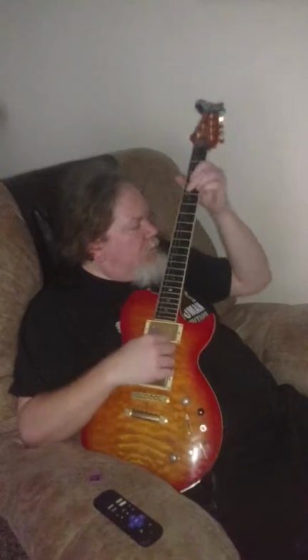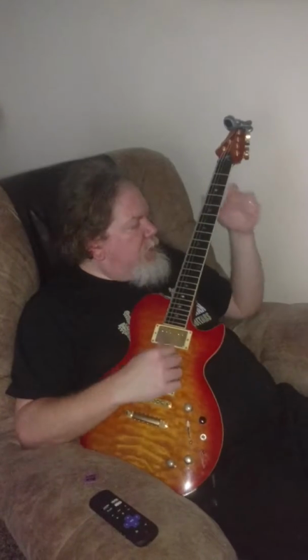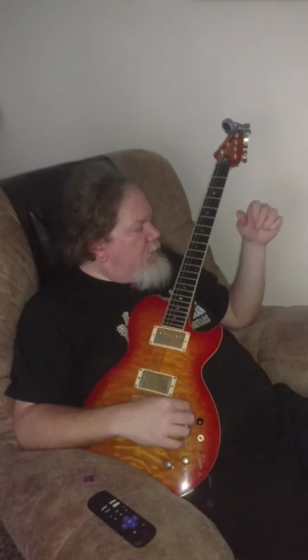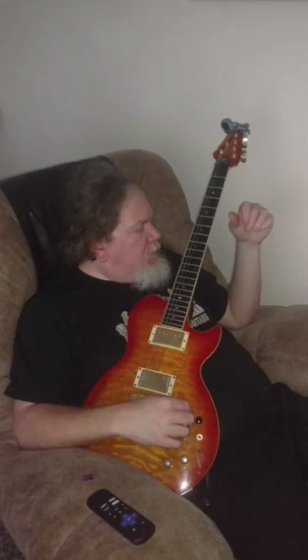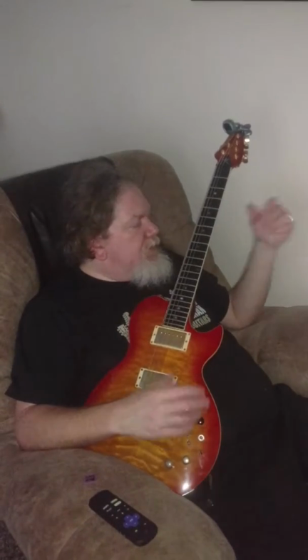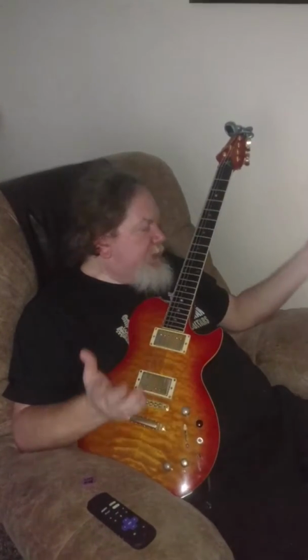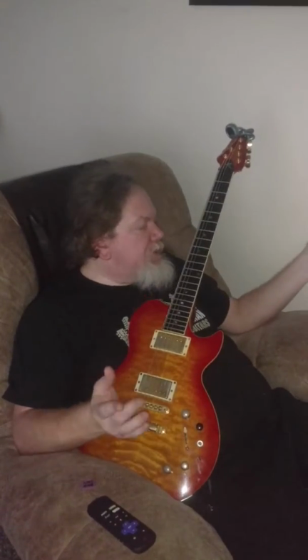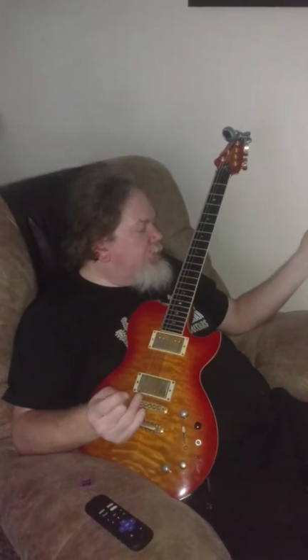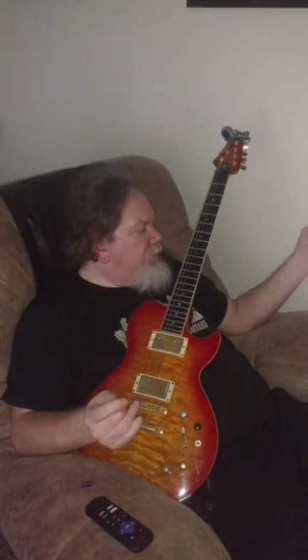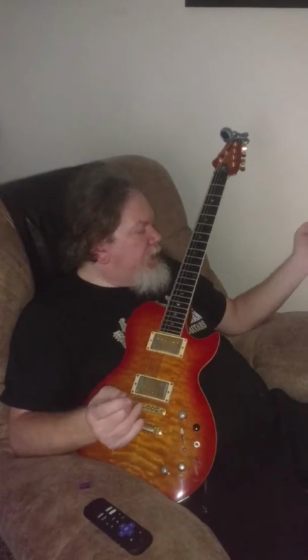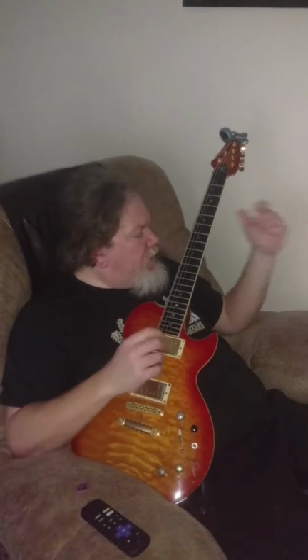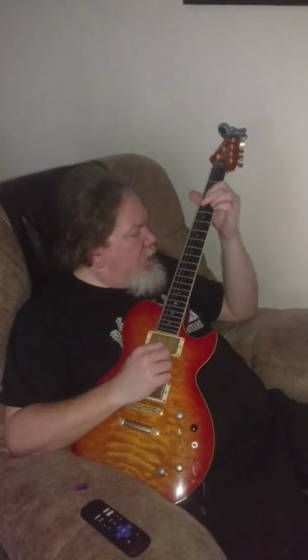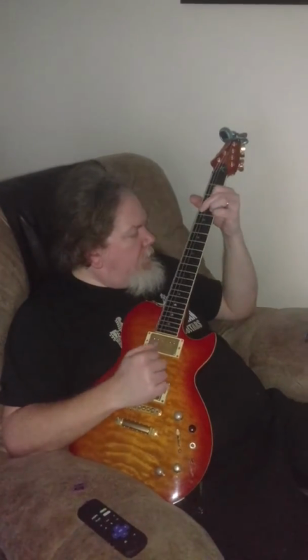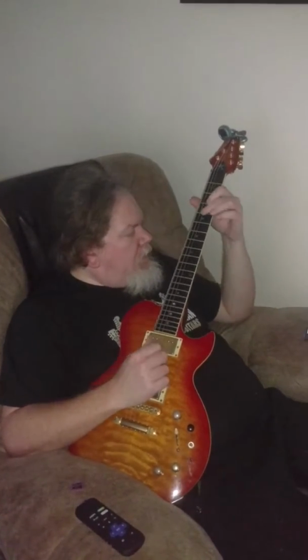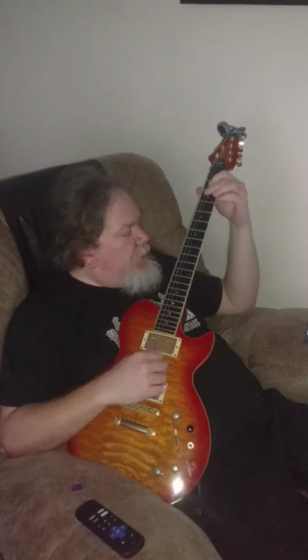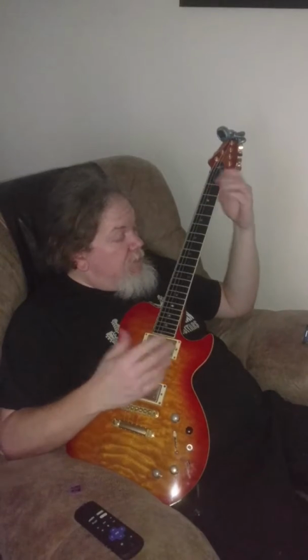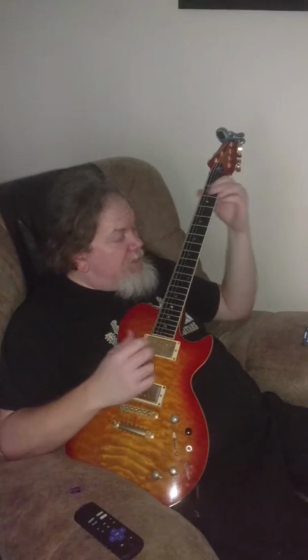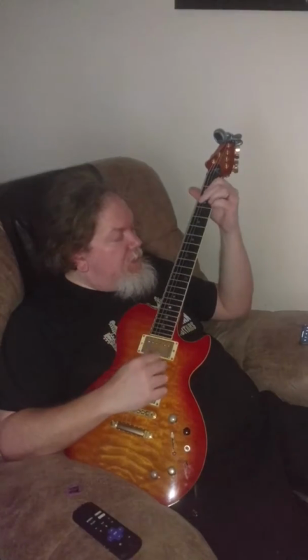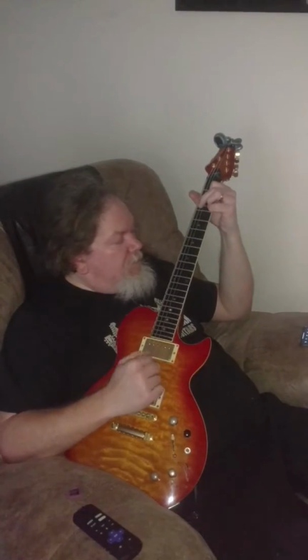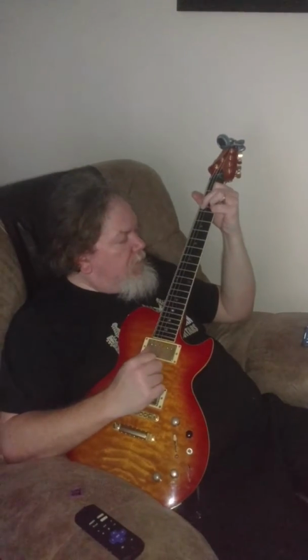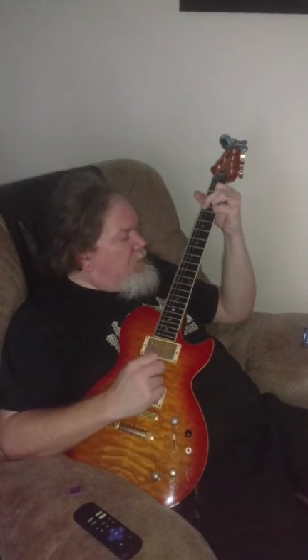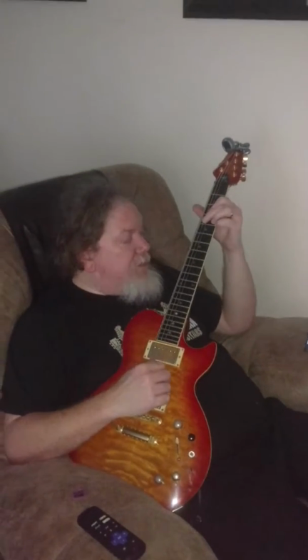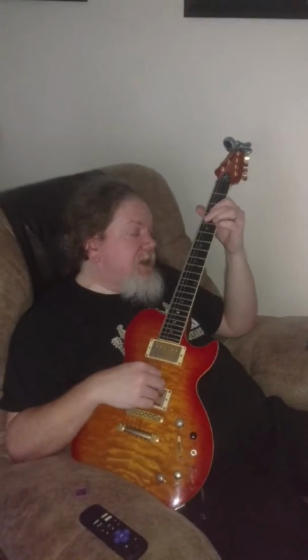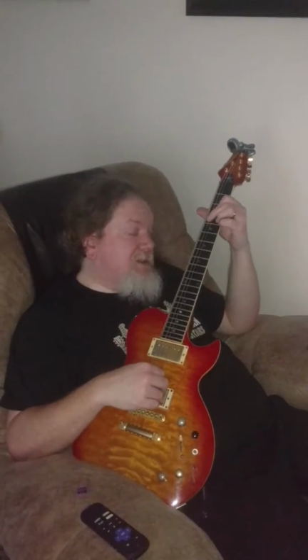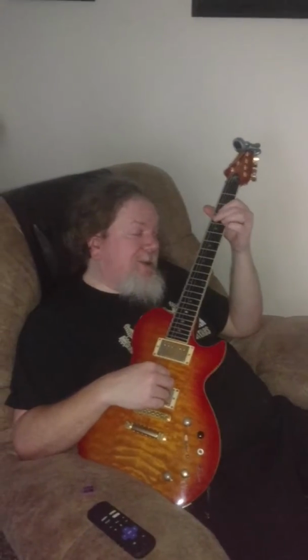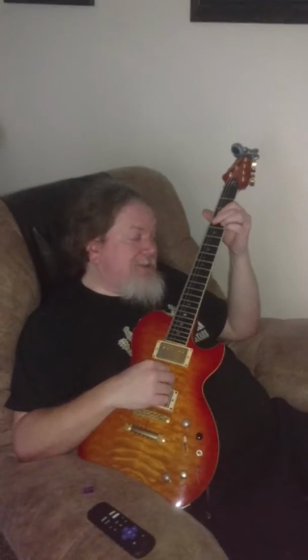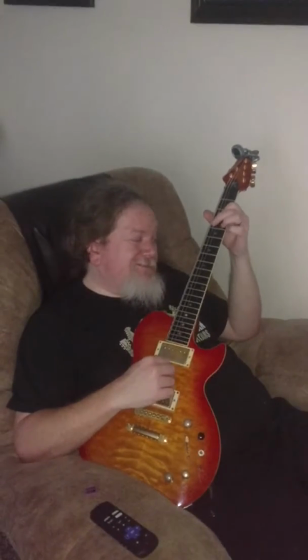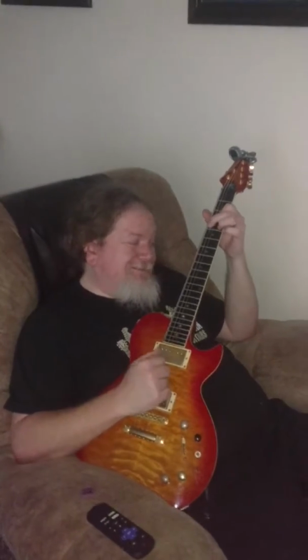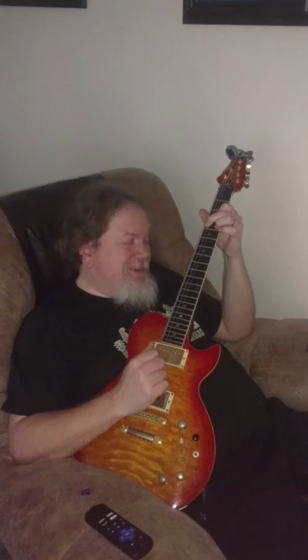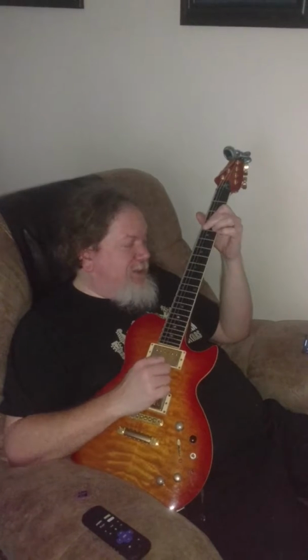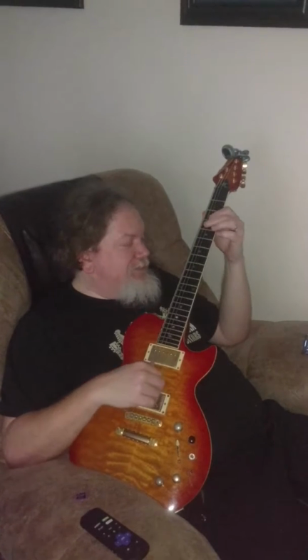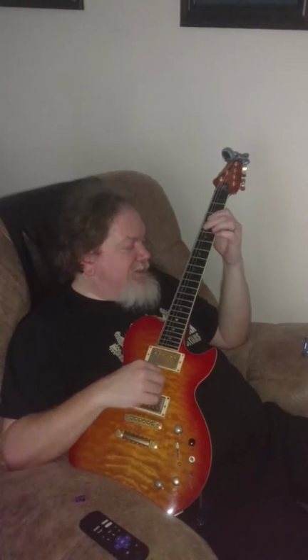Alright, so here's the B section of Girl from Ipanema. The song's in C, but now in the B section it goes up a half step. So we're playing D-flat now.